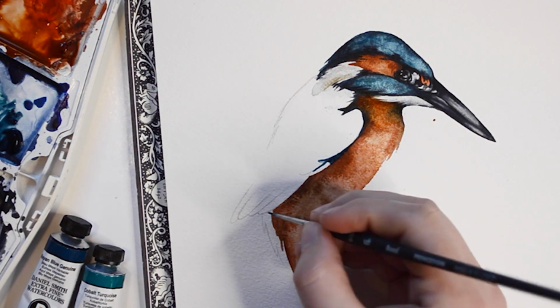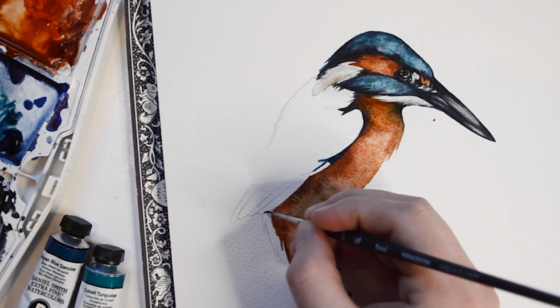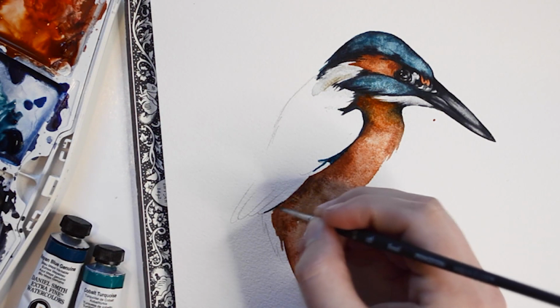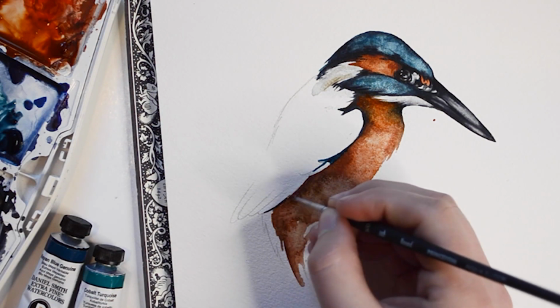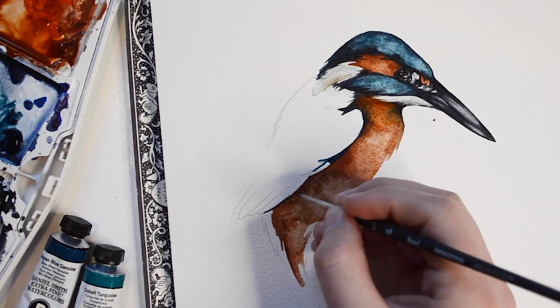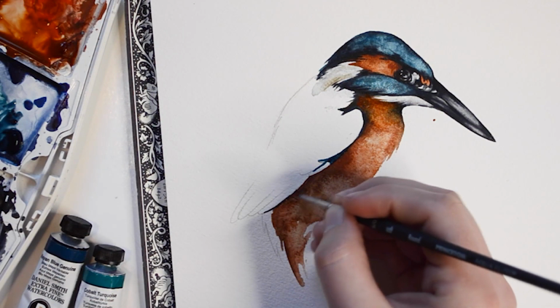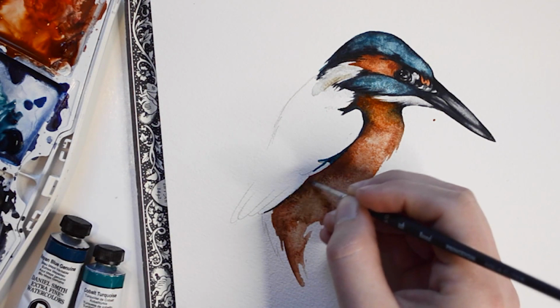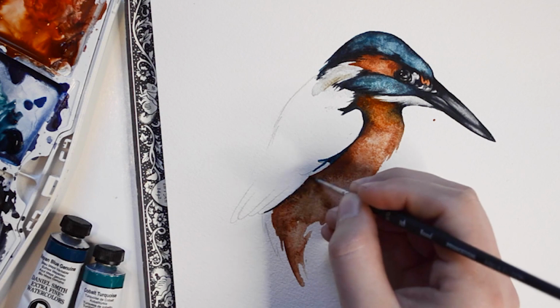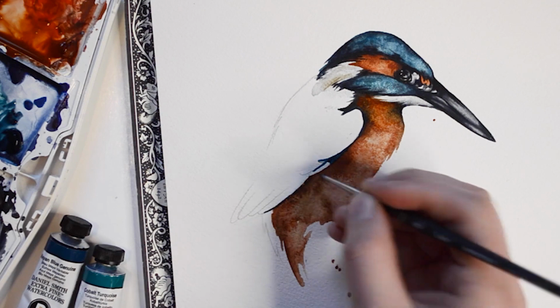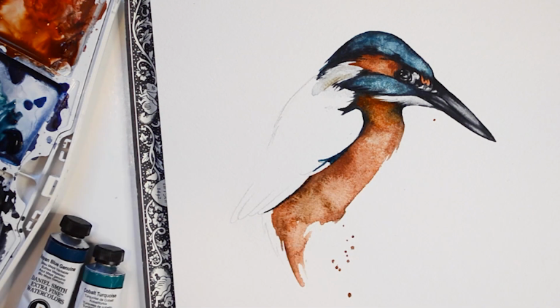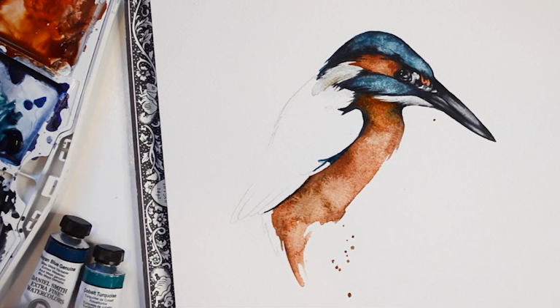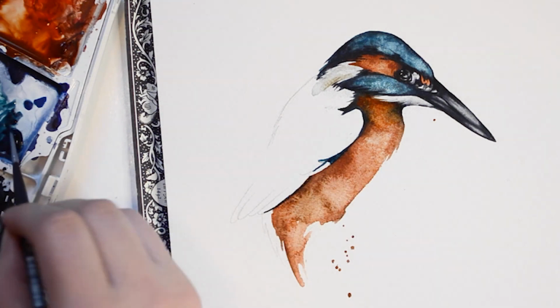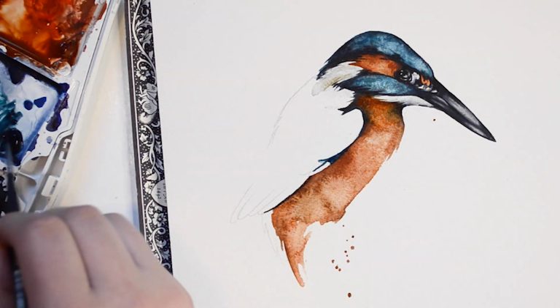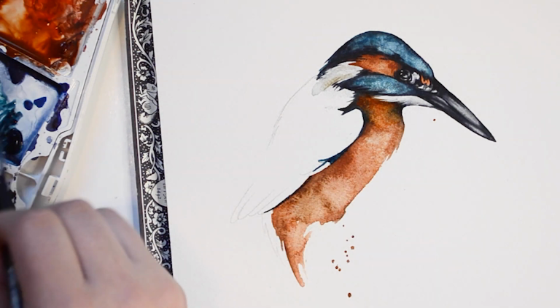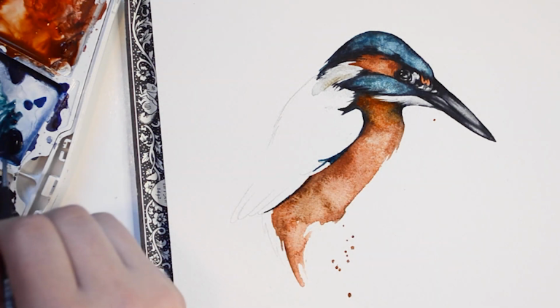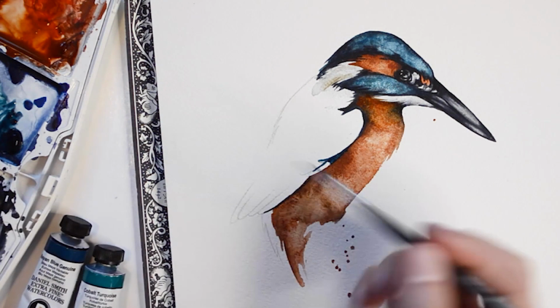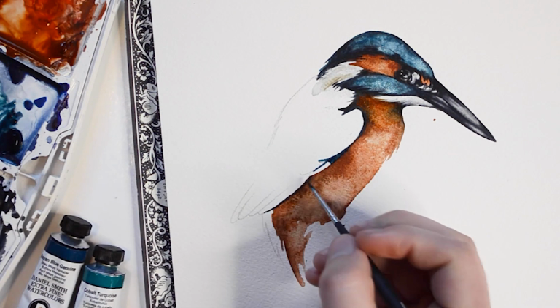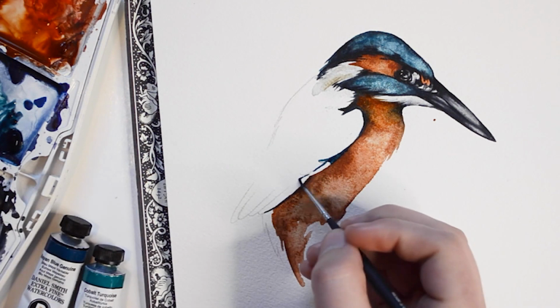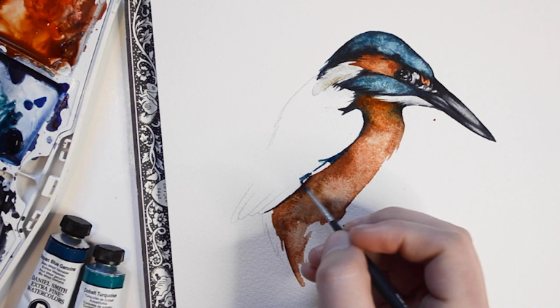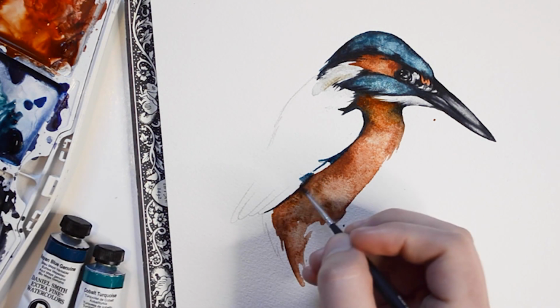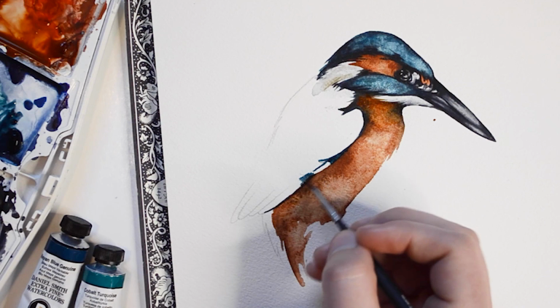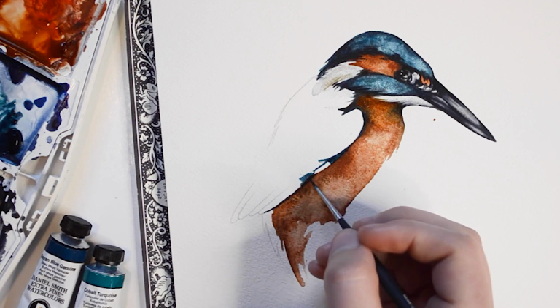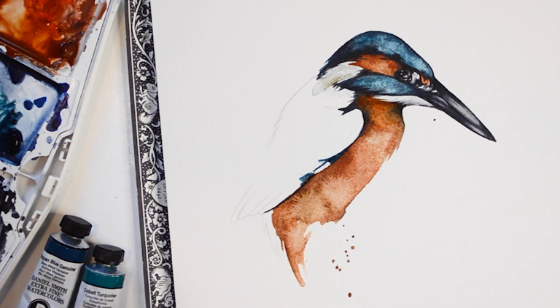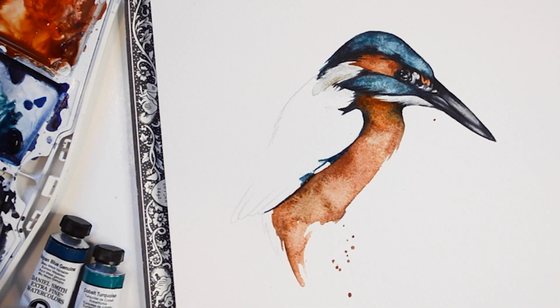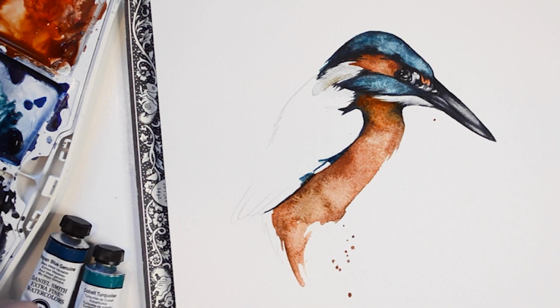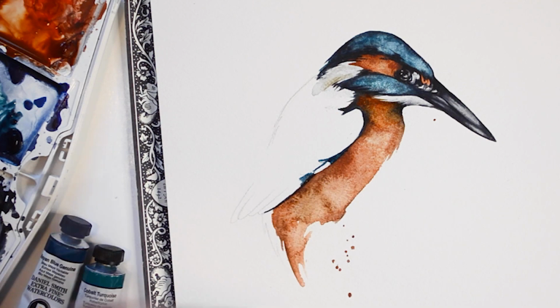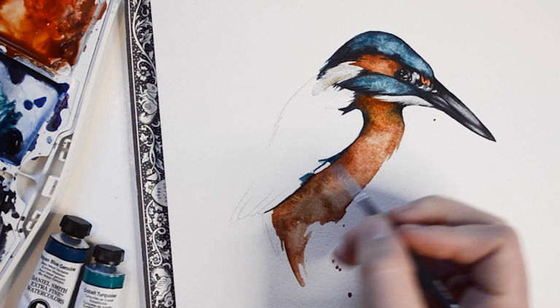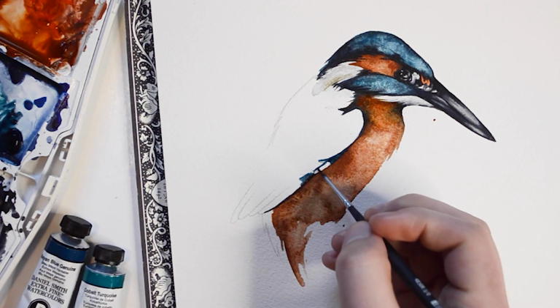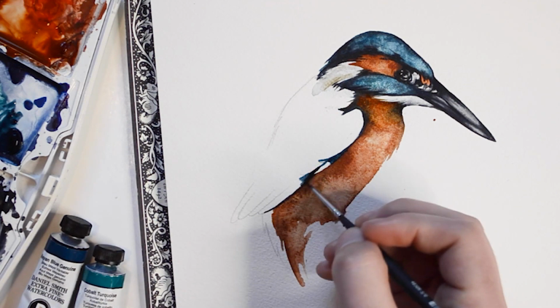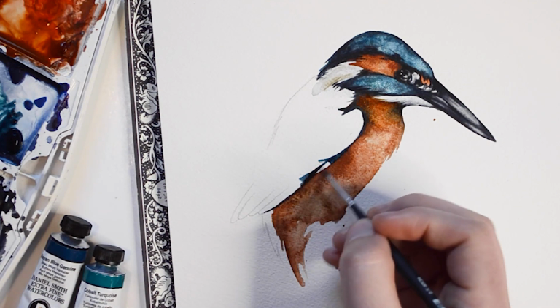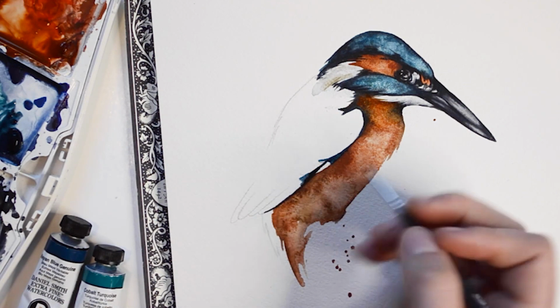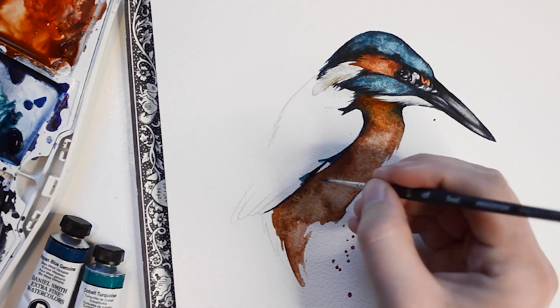Now I'm going to be moving on to the wings of the Kingfisher. I'm going to start off by using a small brush with Payne's Gray paint and create an outline. This outline will help create a barrier between my next wash and the paint I already applied to the stomach.